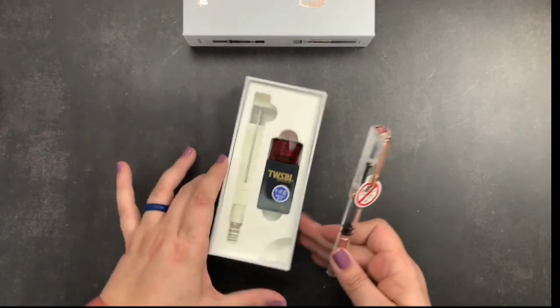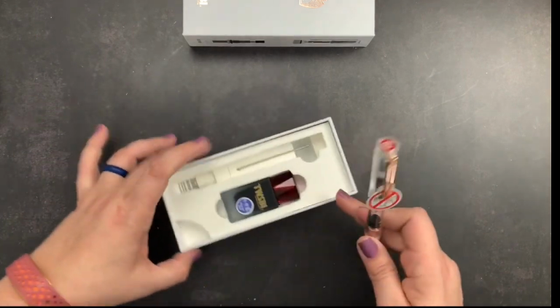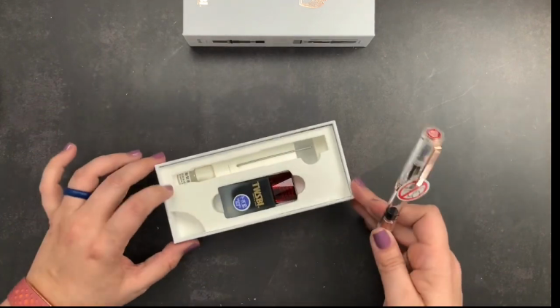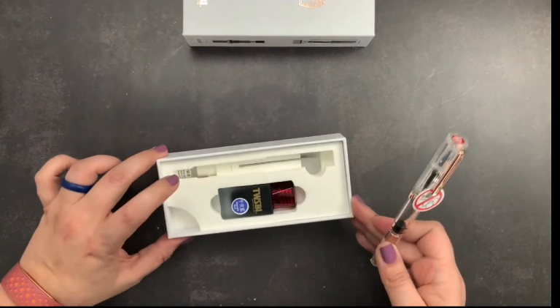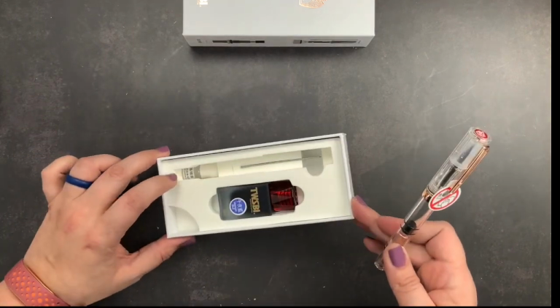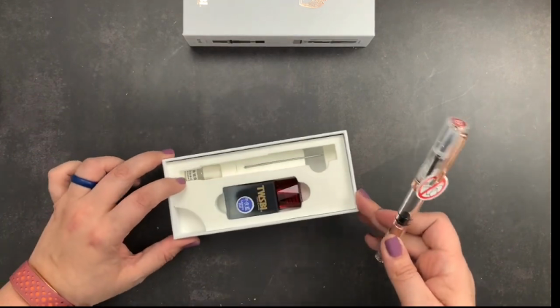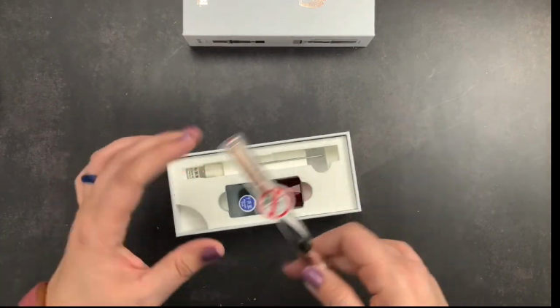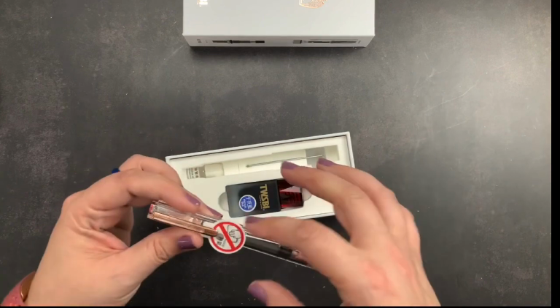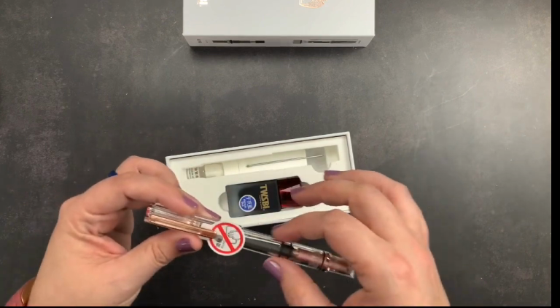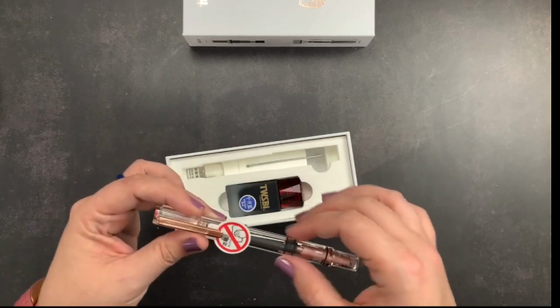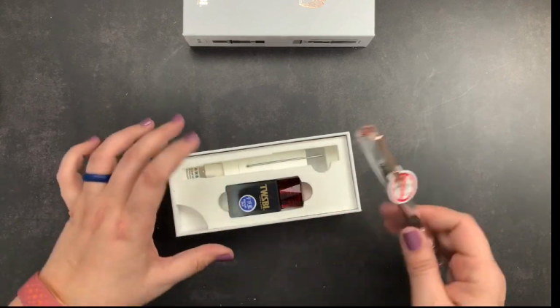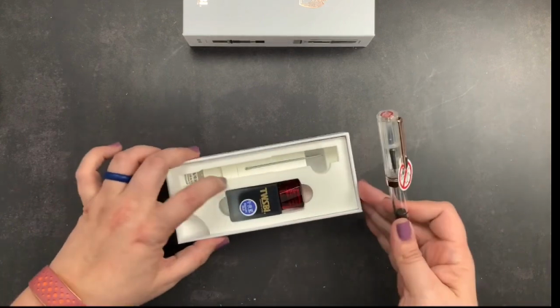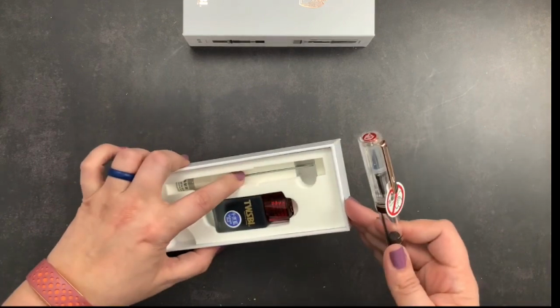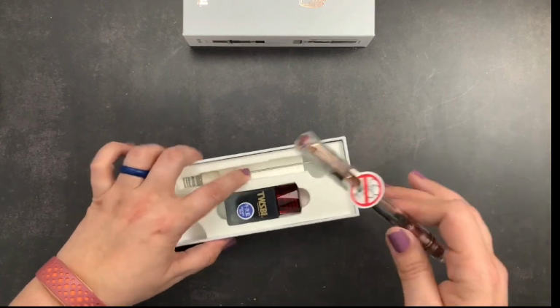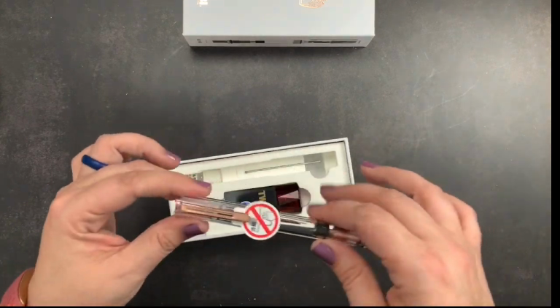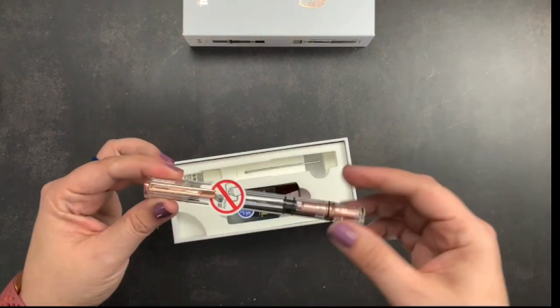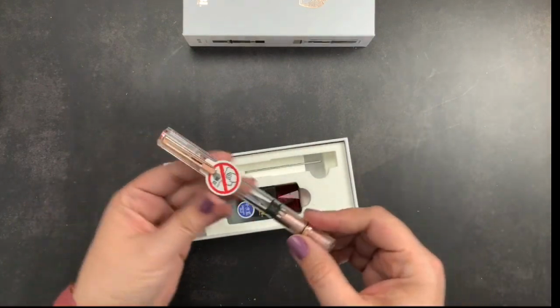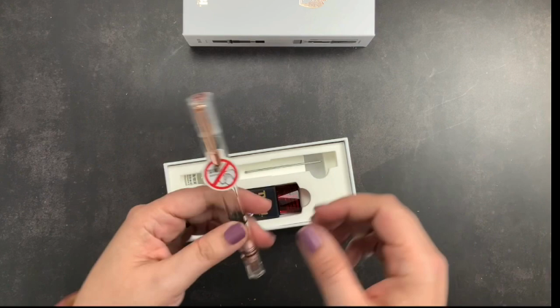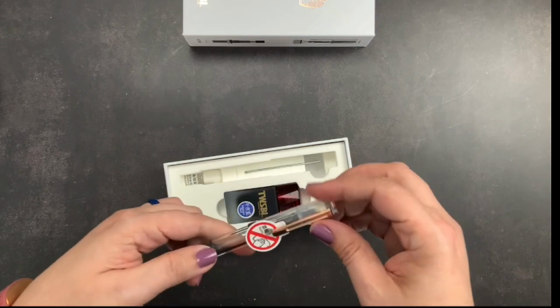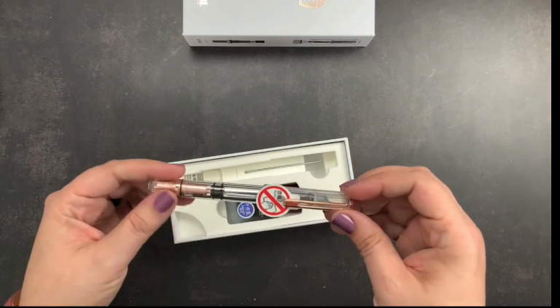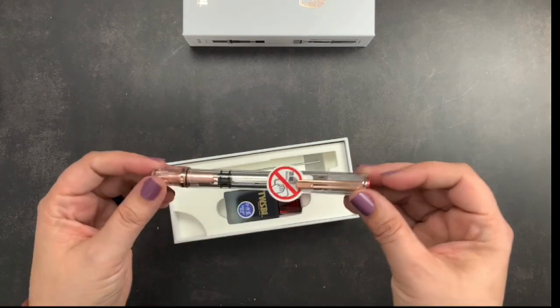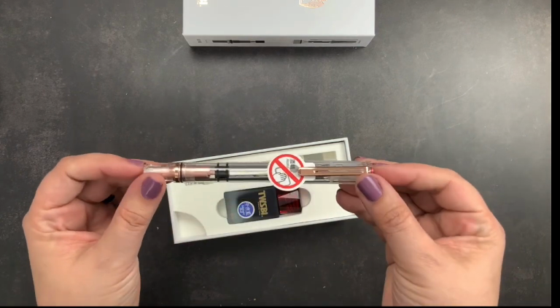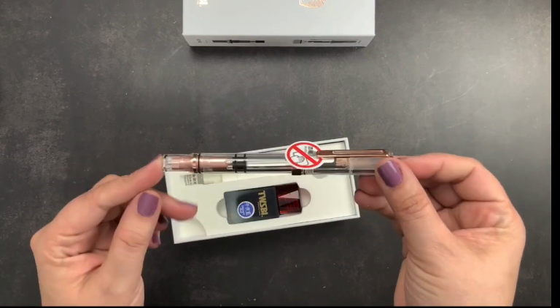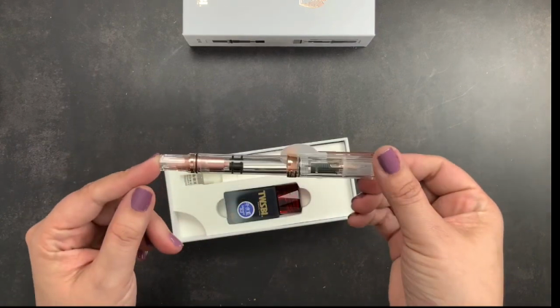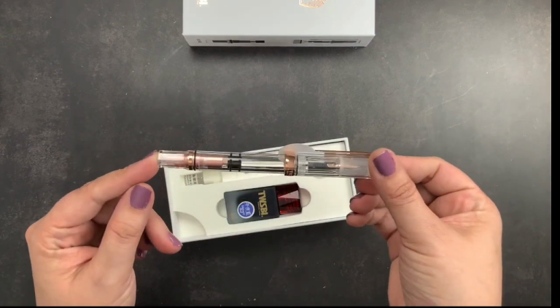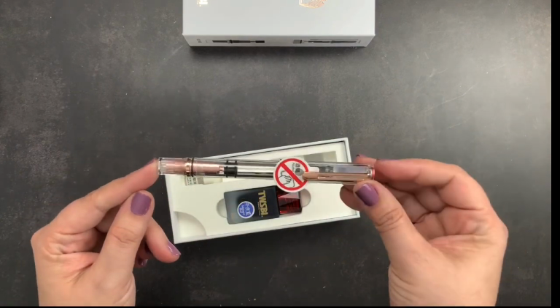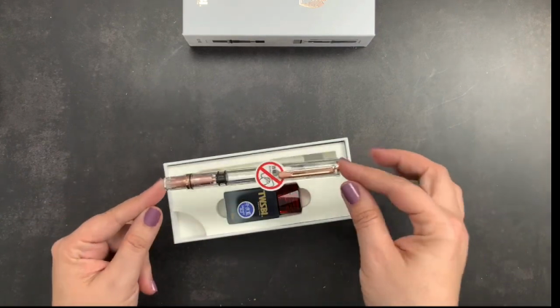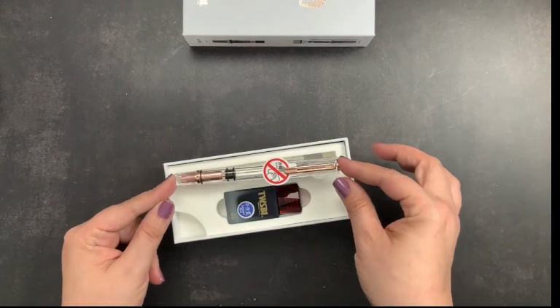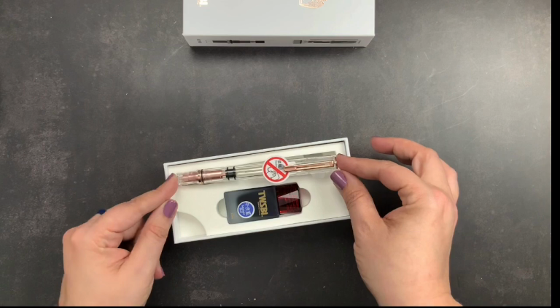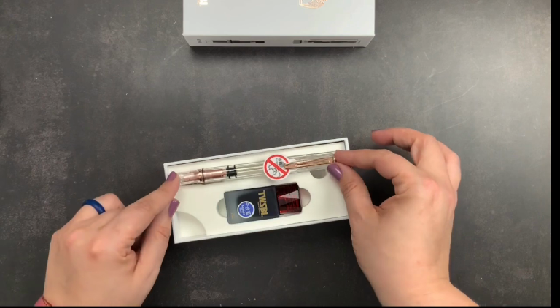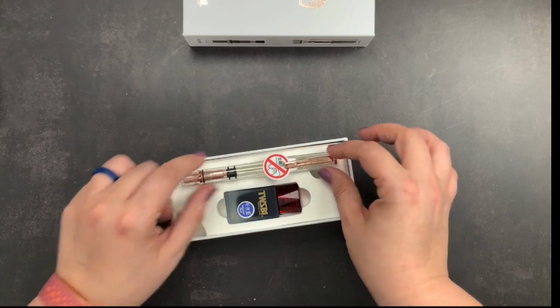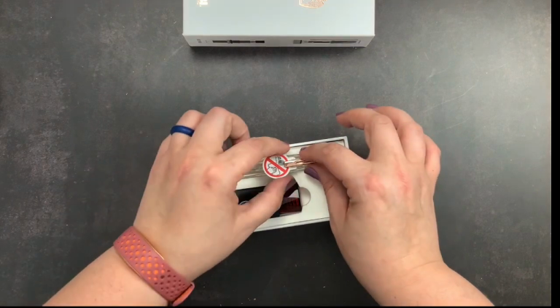Inside the box there's also the silicone grease to grease the piston when needed, and the tool to disassemble it in case you need to disassemble it for some reason.